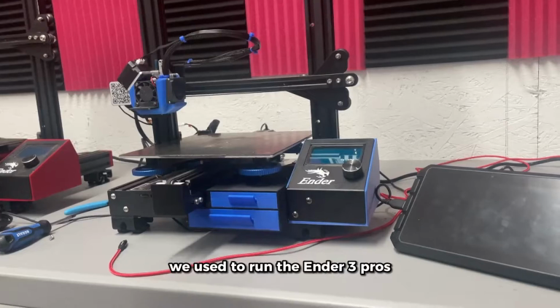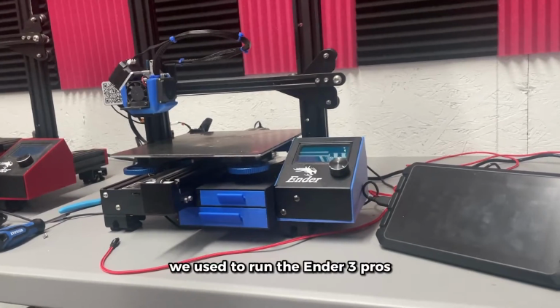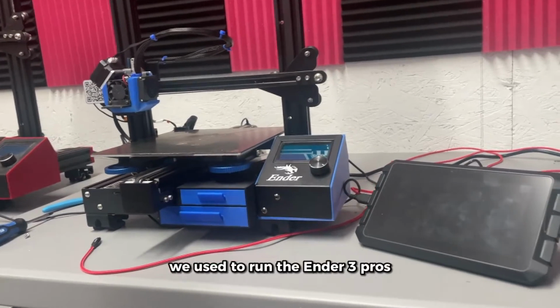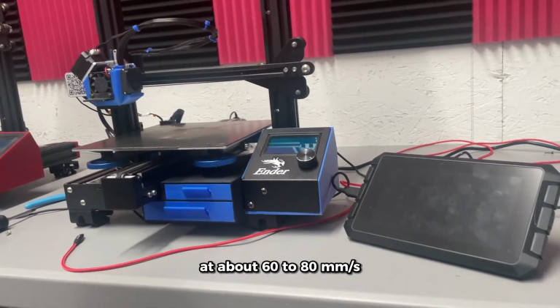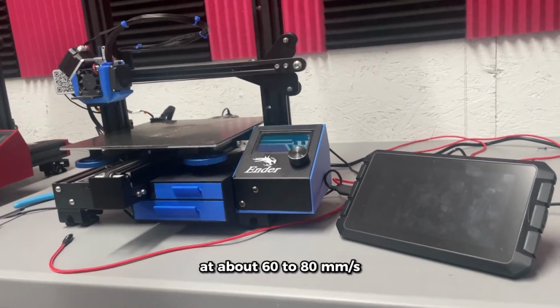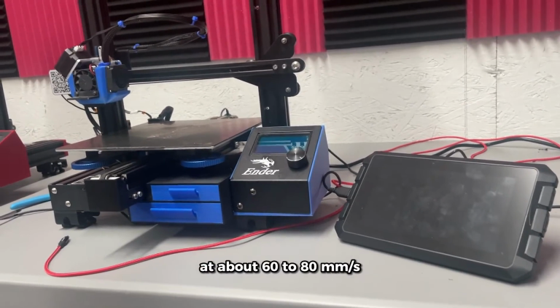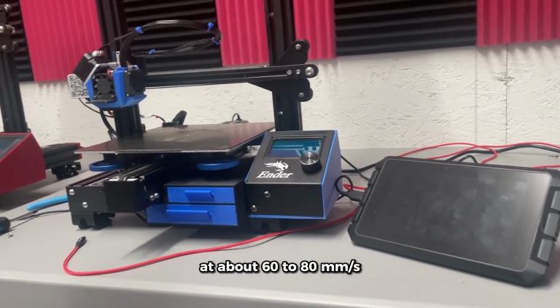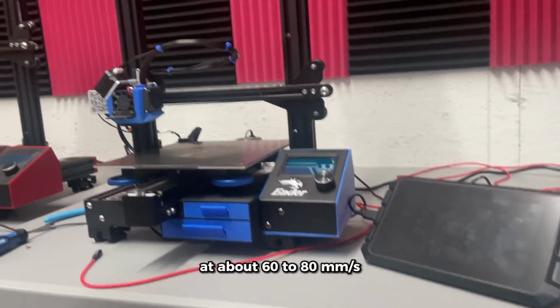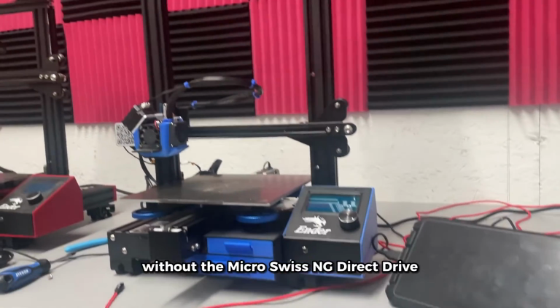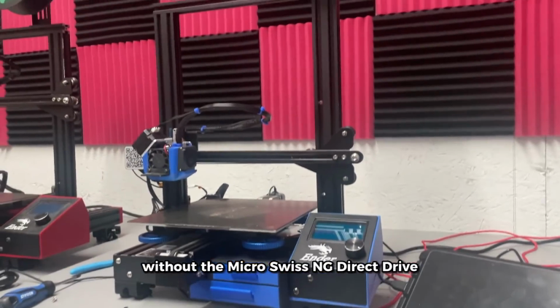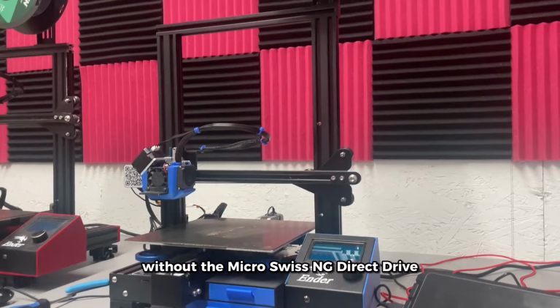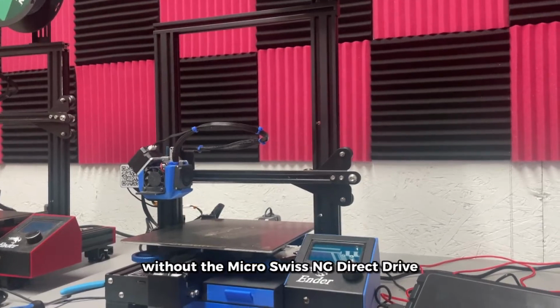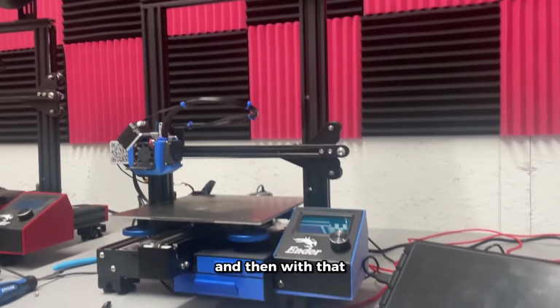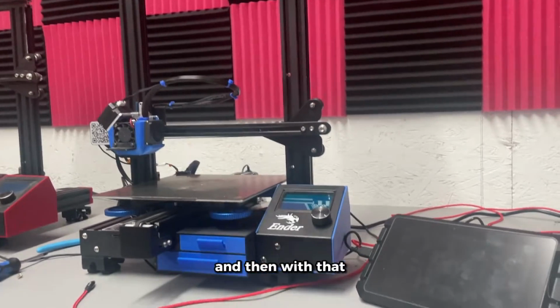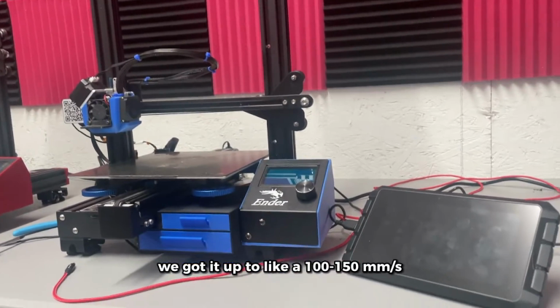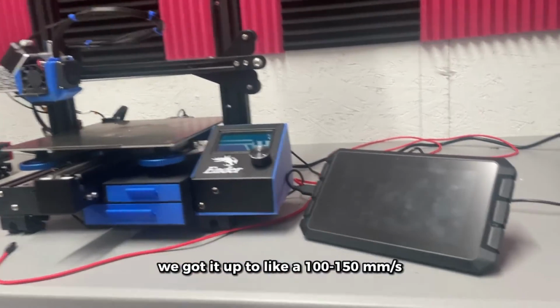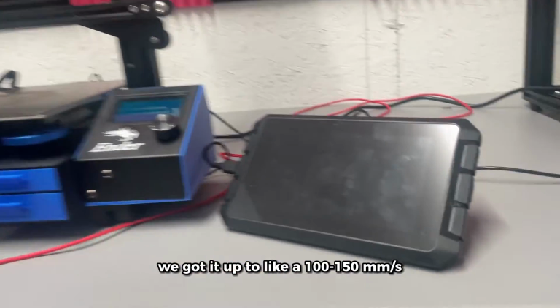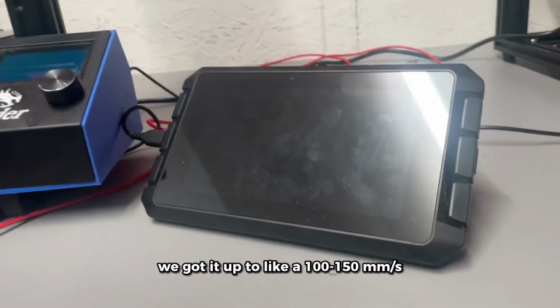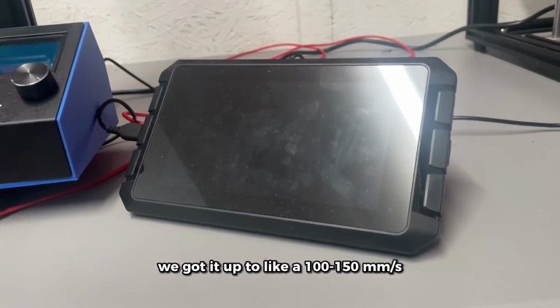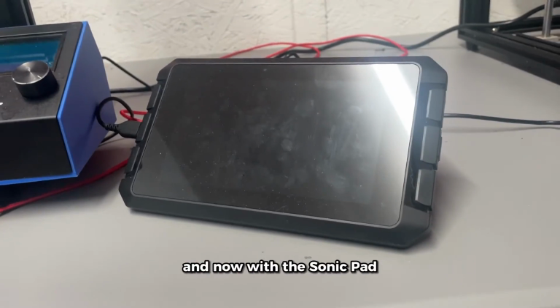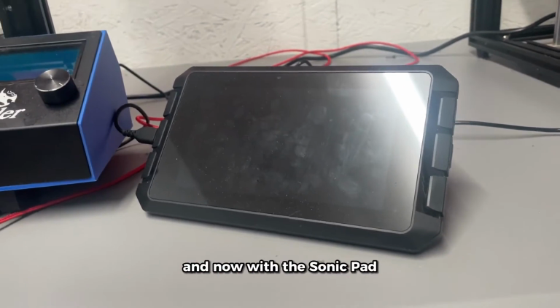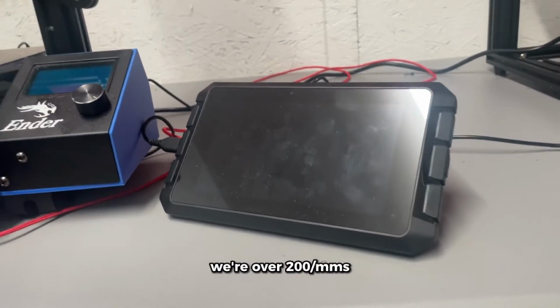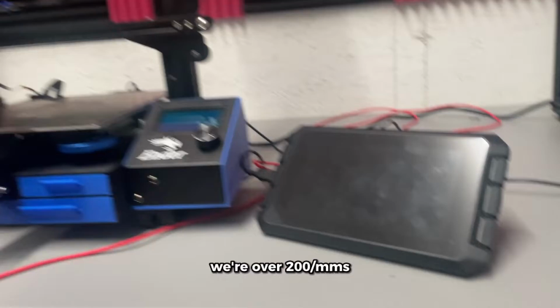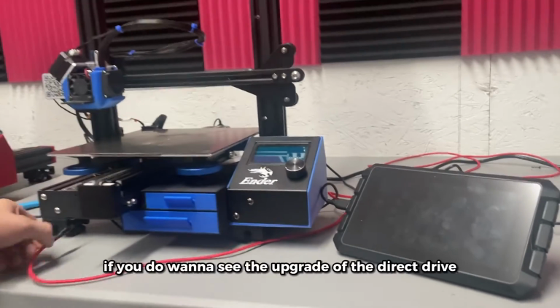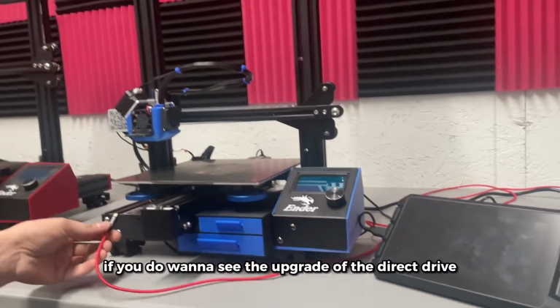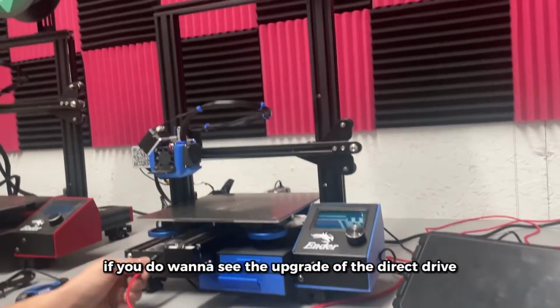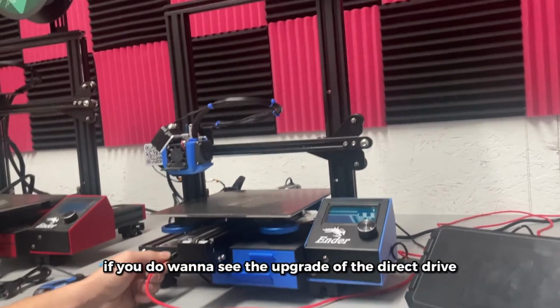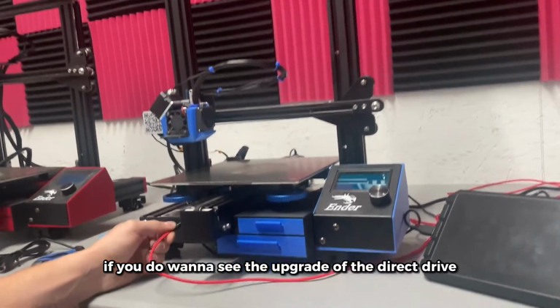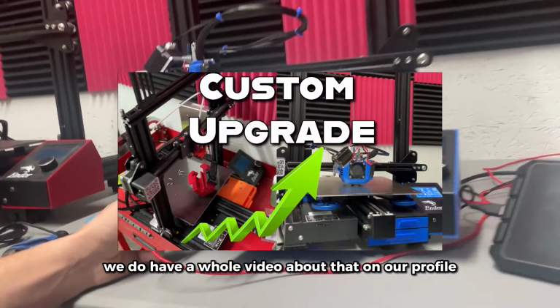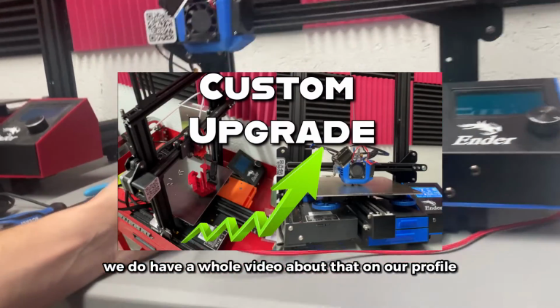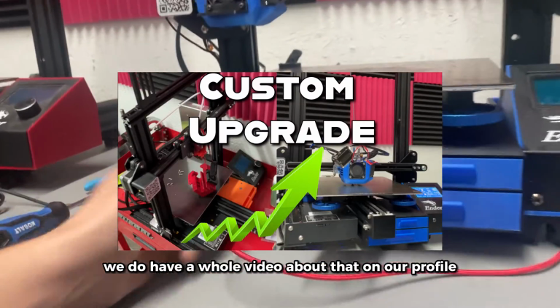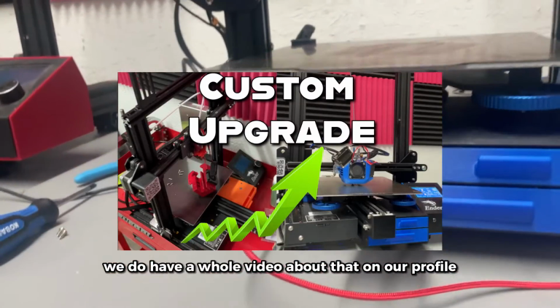We used to run the Ender 3 Pros at about 60 to 80 millimeters per second without the Micro Swiss NG direct drive. With that we got it up to around 100 to 150, and now with the Sonic Pad we're over 200. If you want to see the direct drive upgrade, we have a whole video about that on our profile.